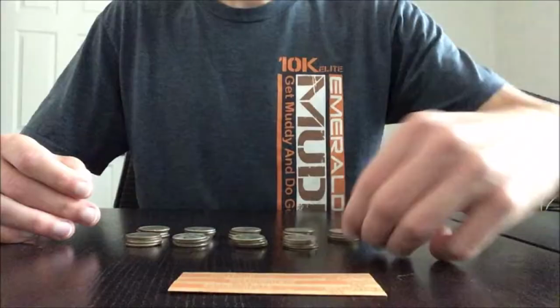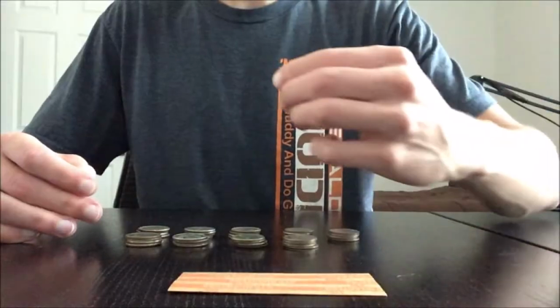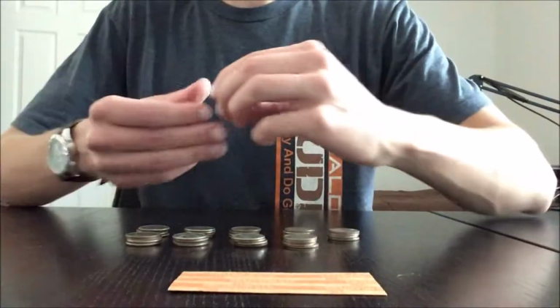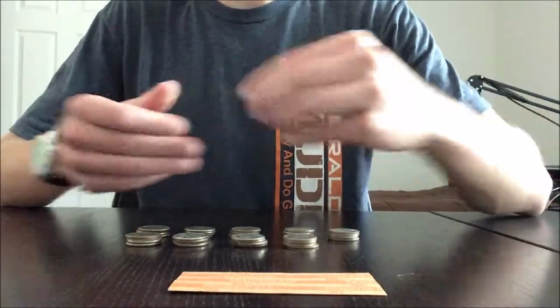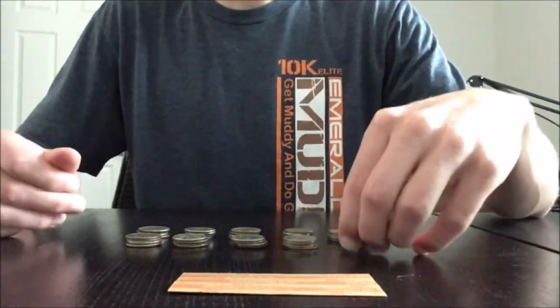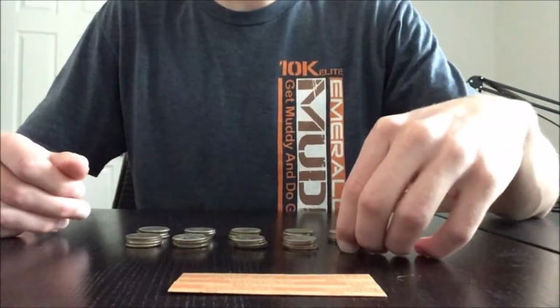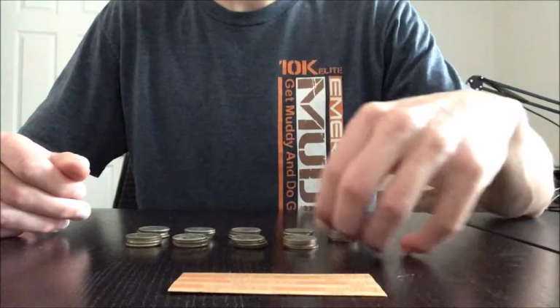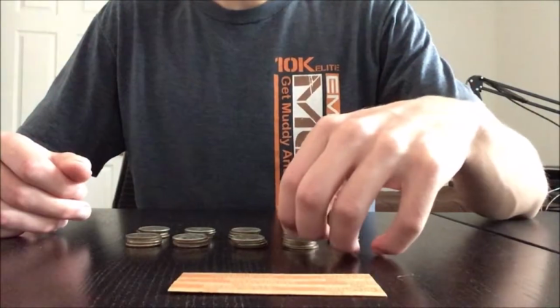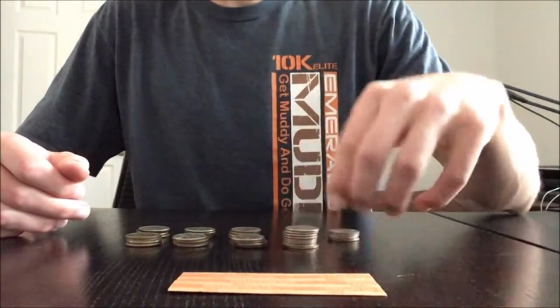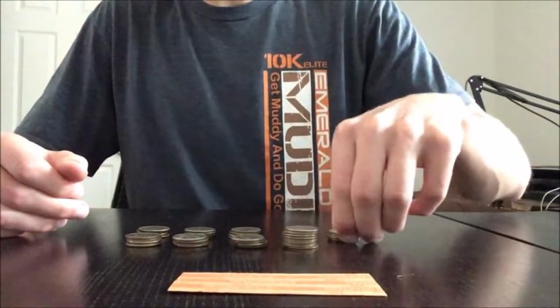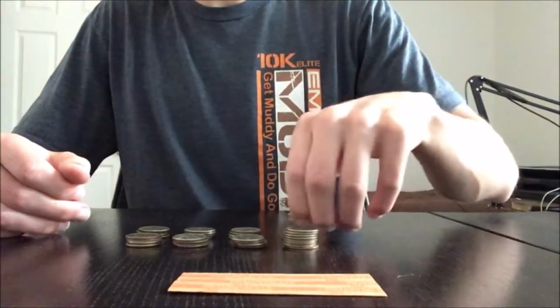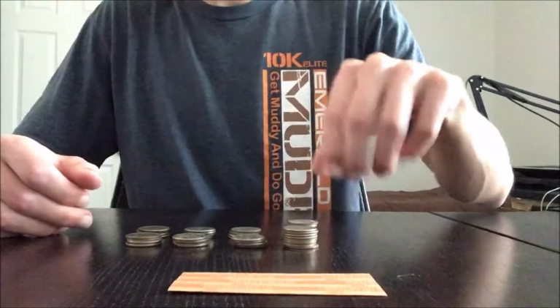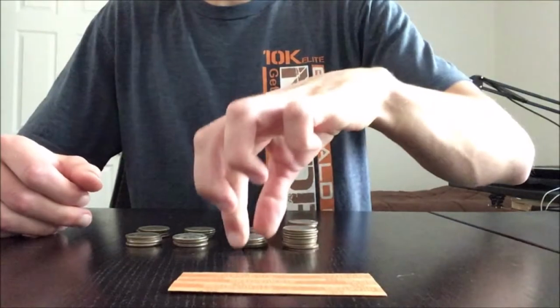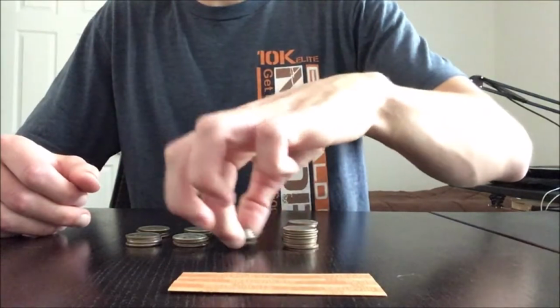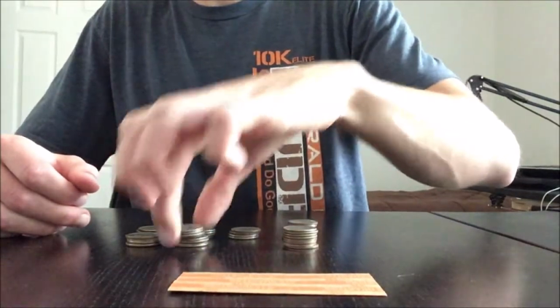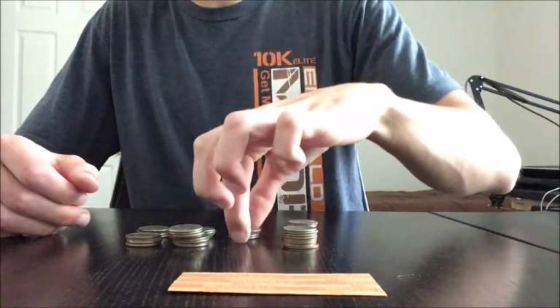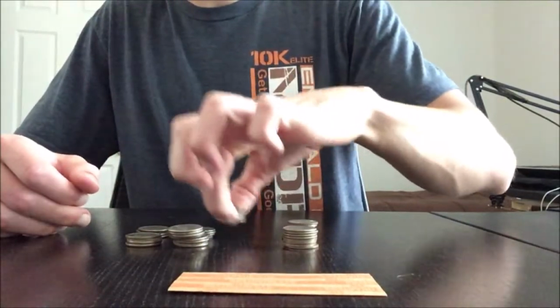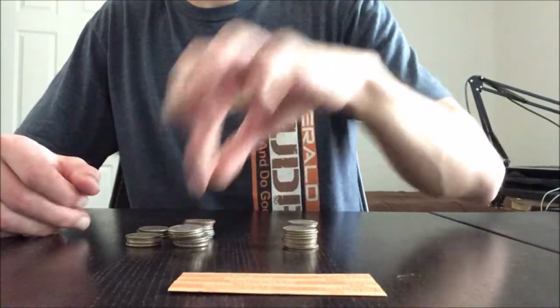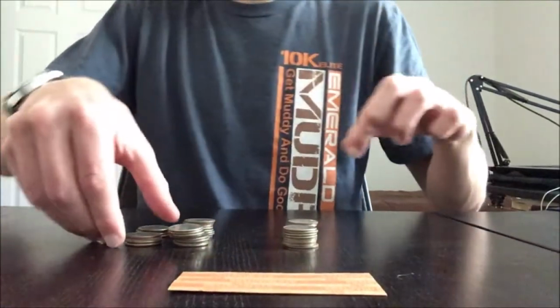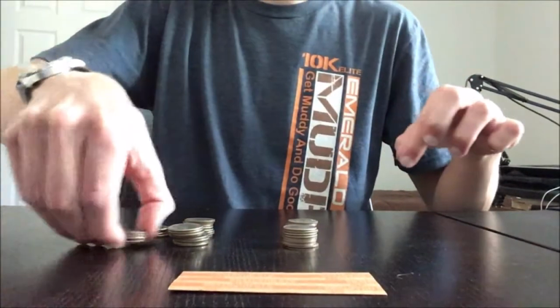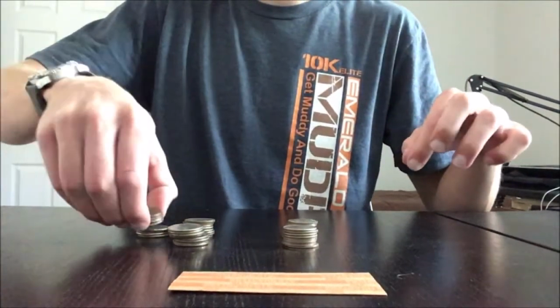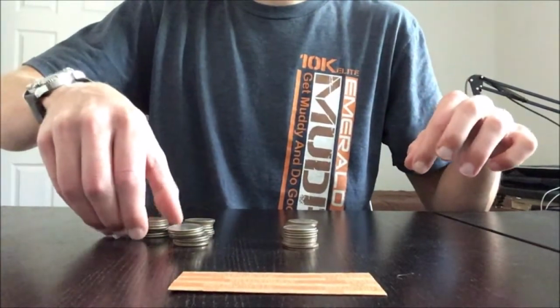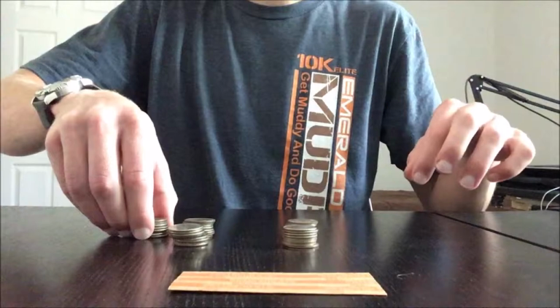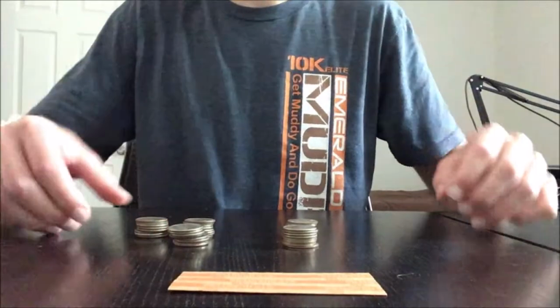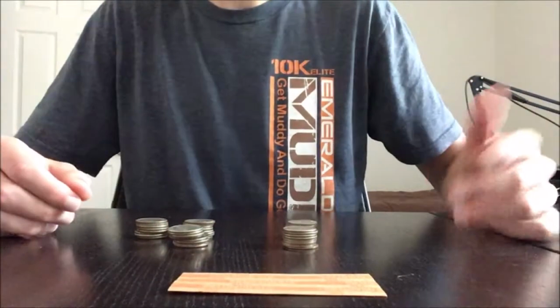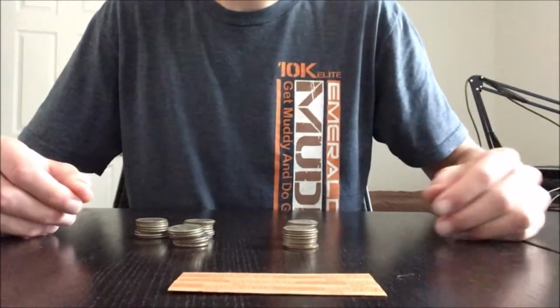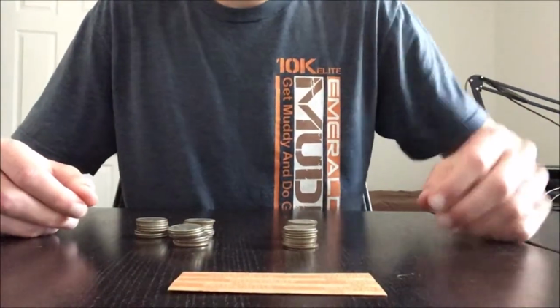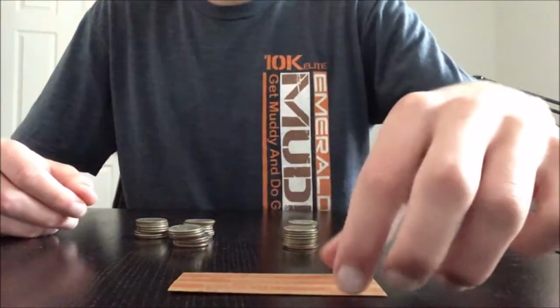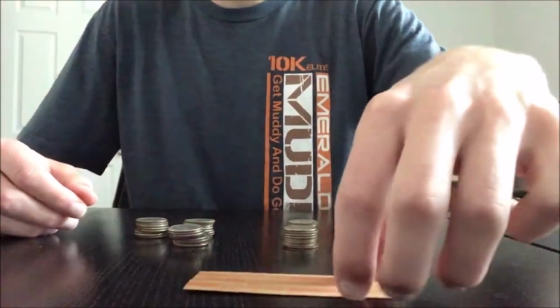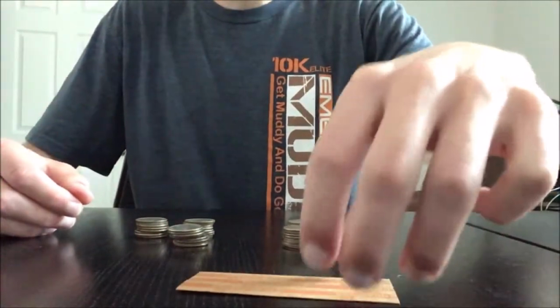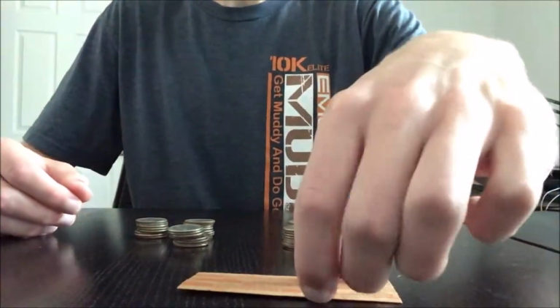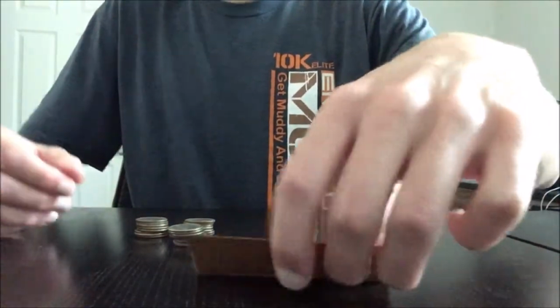Just make sure you get all your money kind of aligned as you like it. I'm going to take each of these stacks and stack them on another one to get five stacks of eight quarters. That'll make it a little quicker to roll.